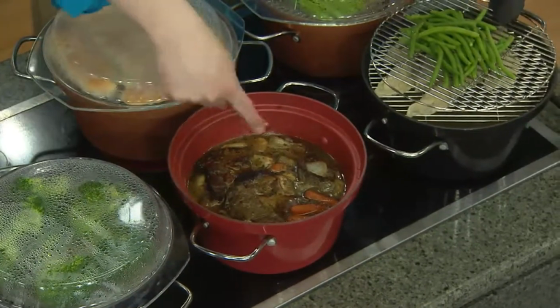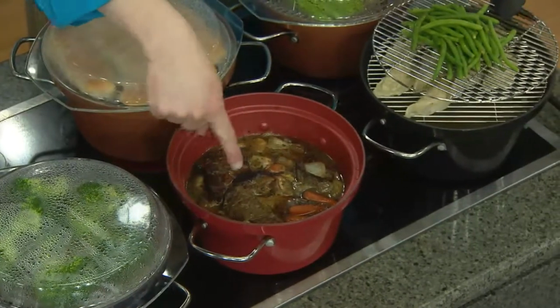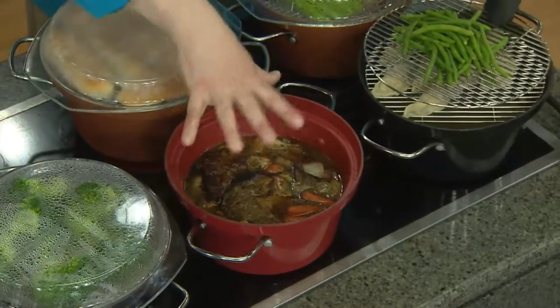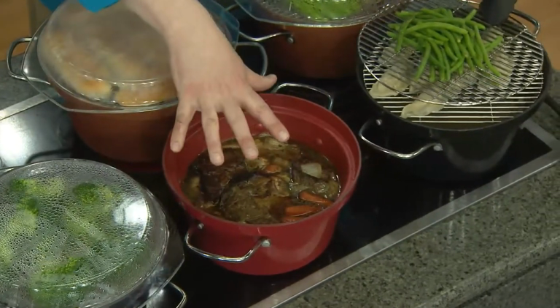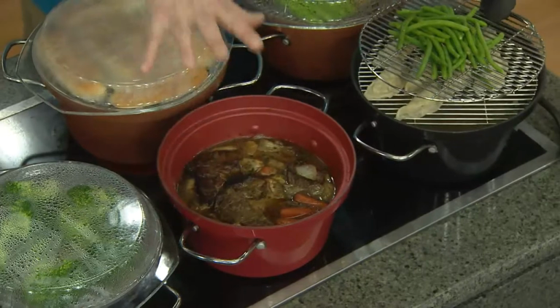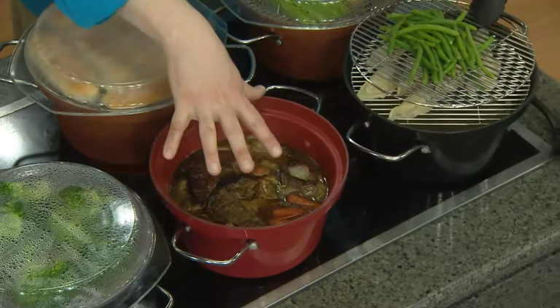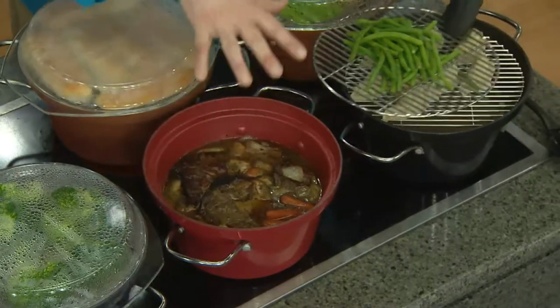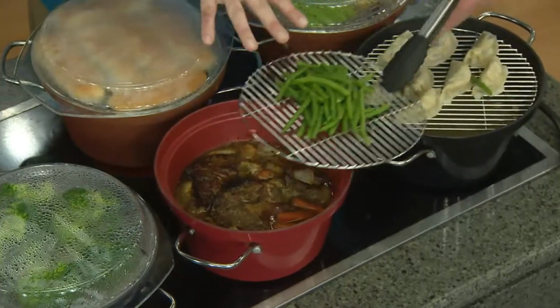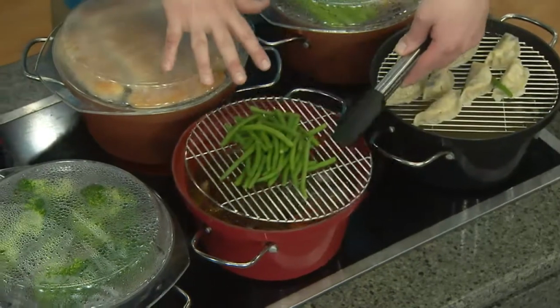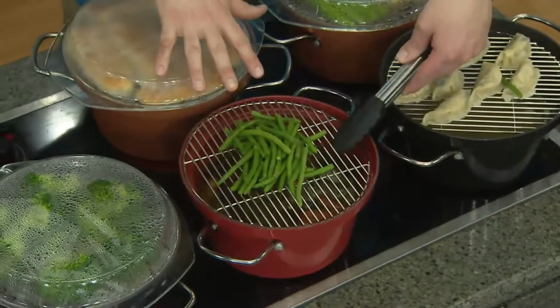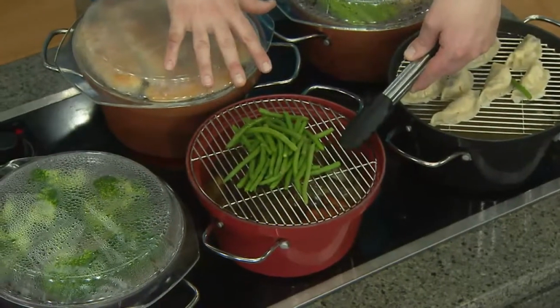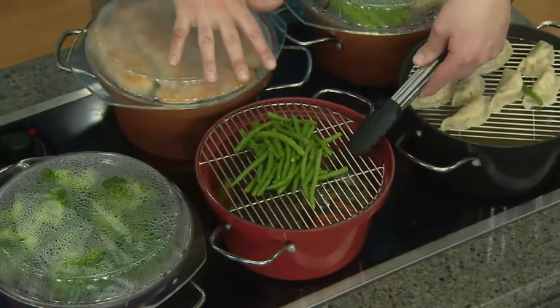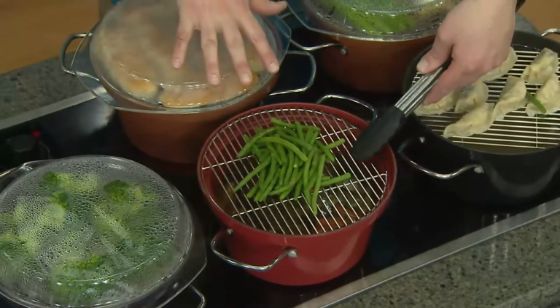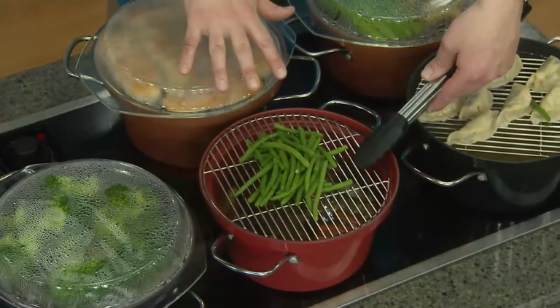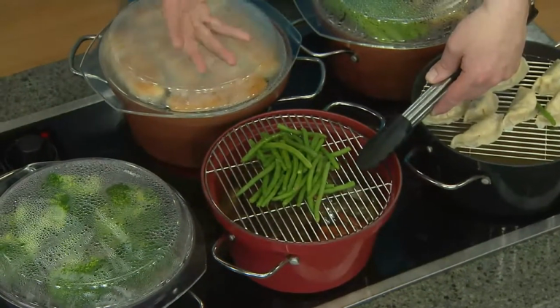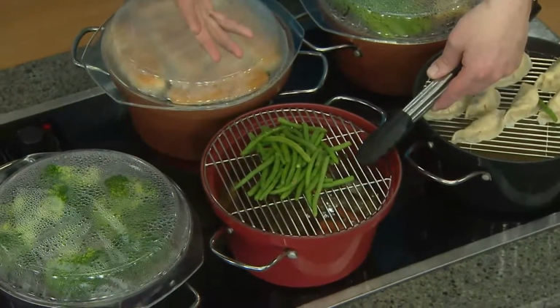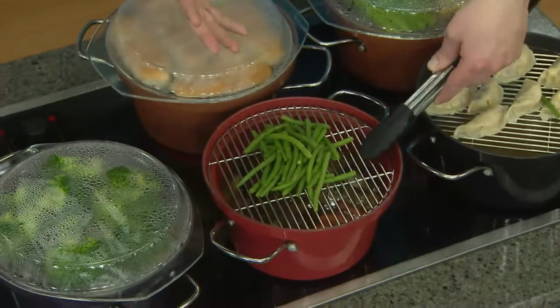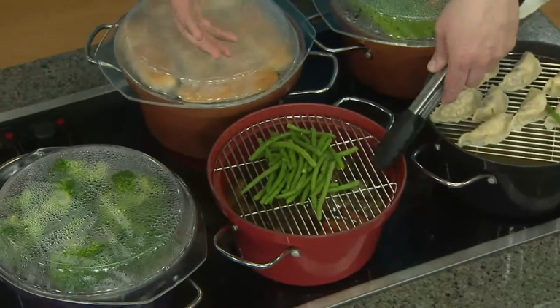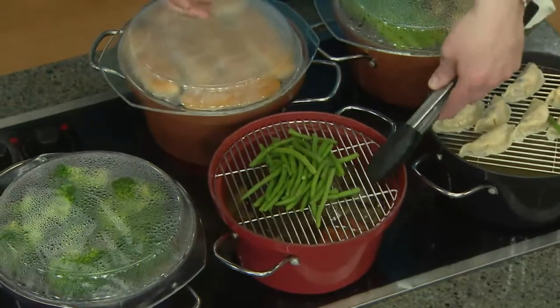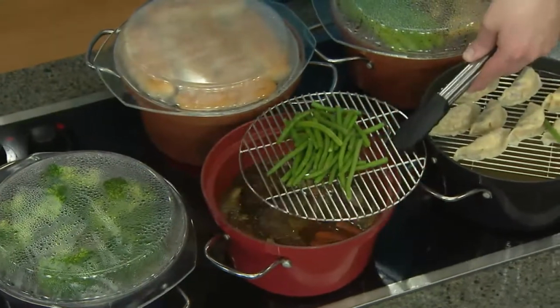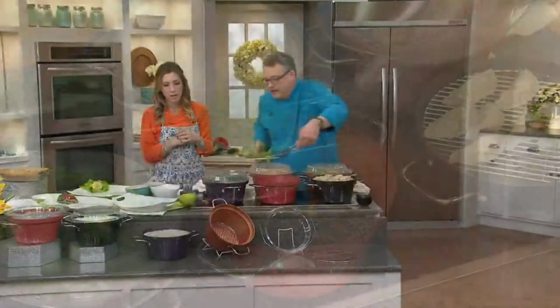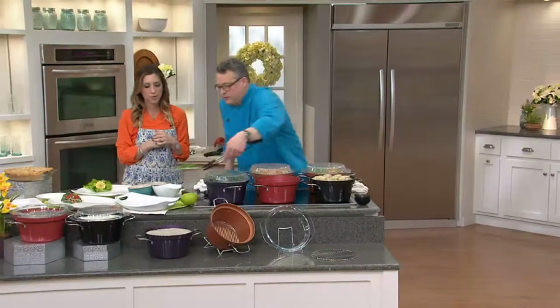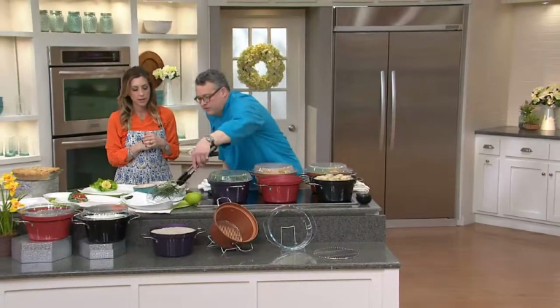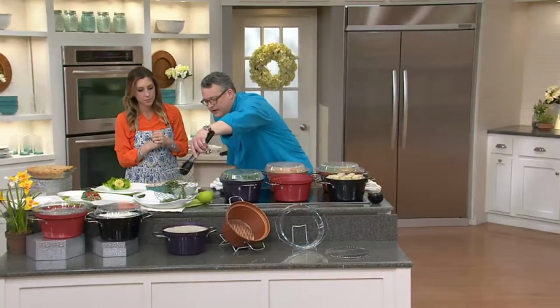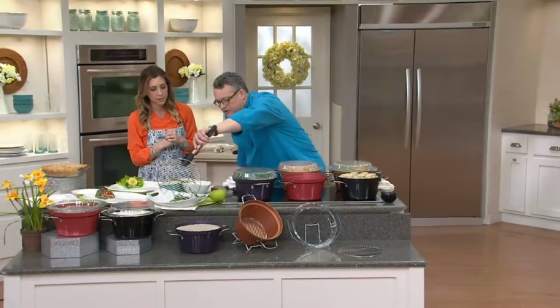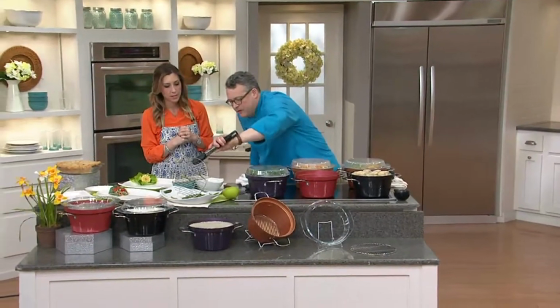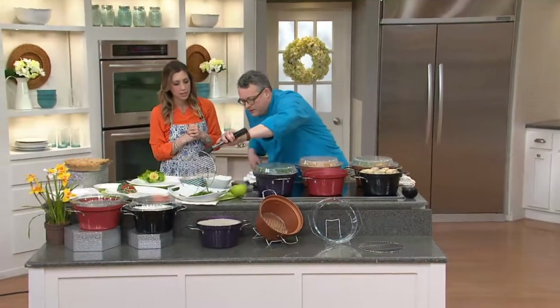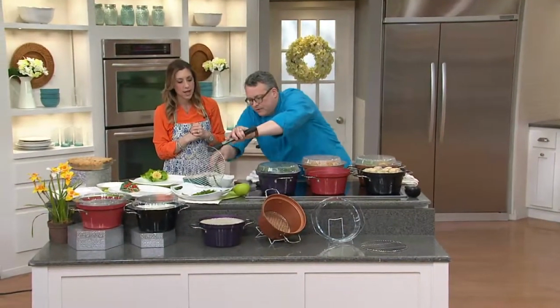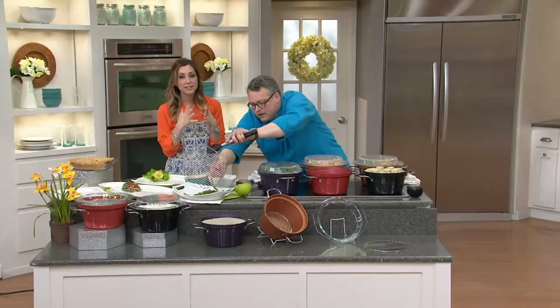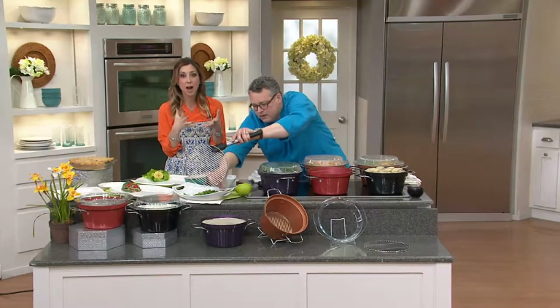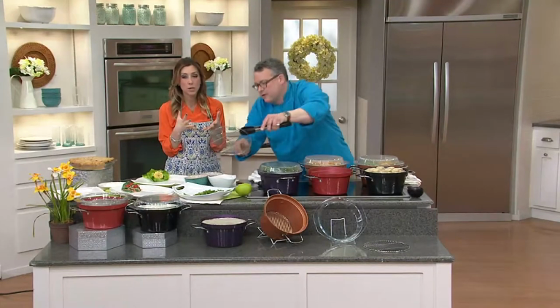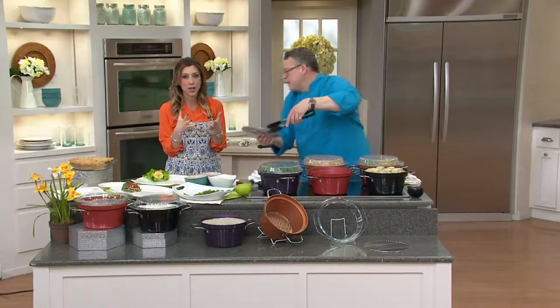The pot roast we seared ahead of time, got that started, and then we were able to add the beans in so they didn't get overcooked. That's really incredible. I'm going to go ahead and serve up the beans over here. This is a five quart Dutch oven.